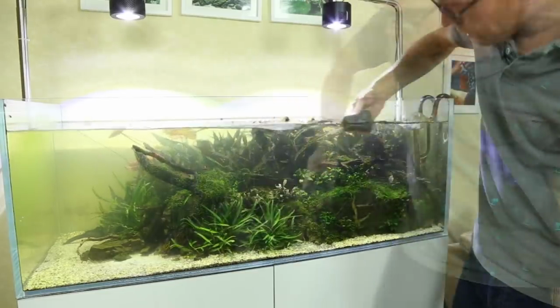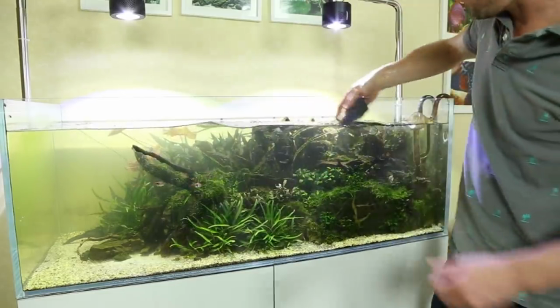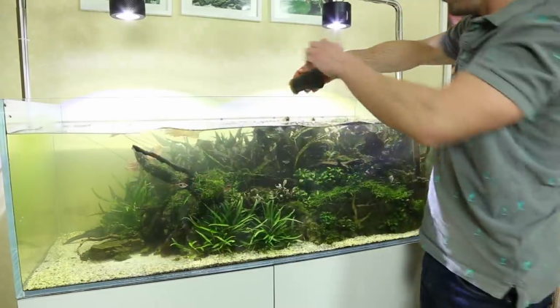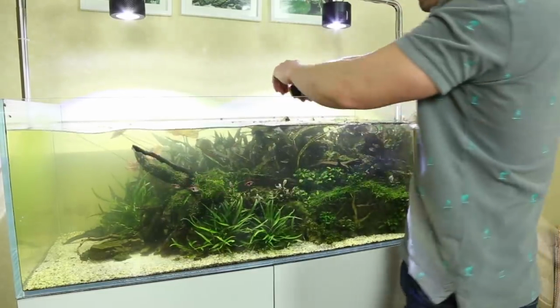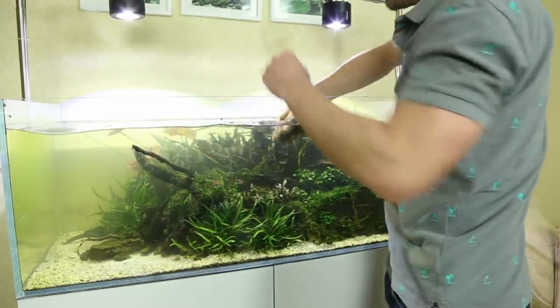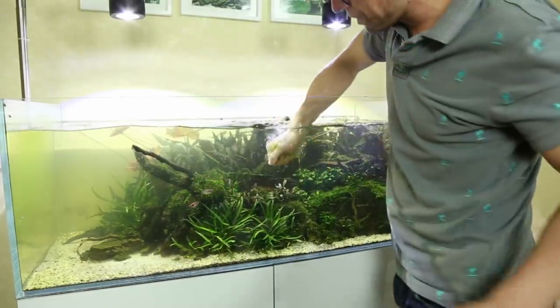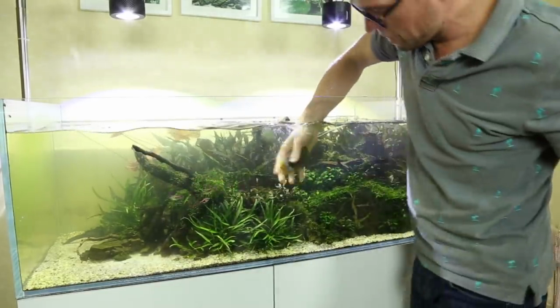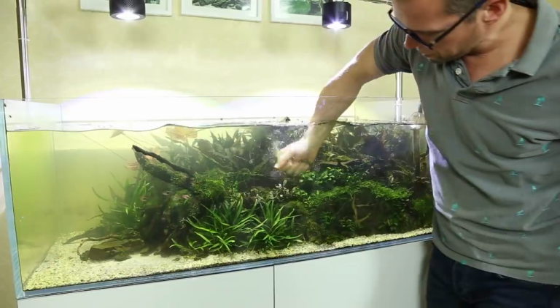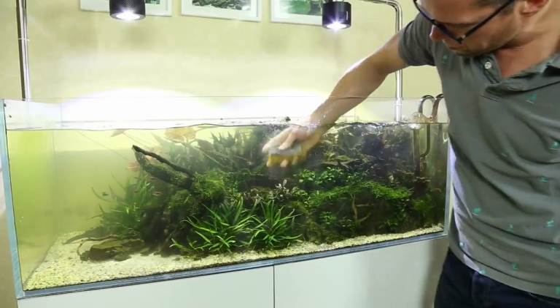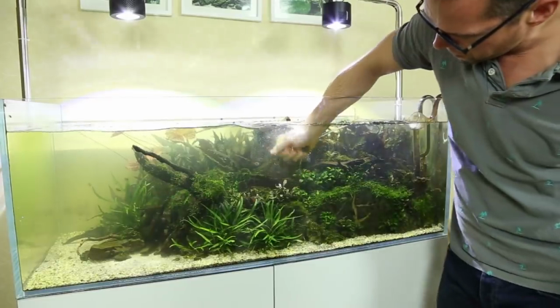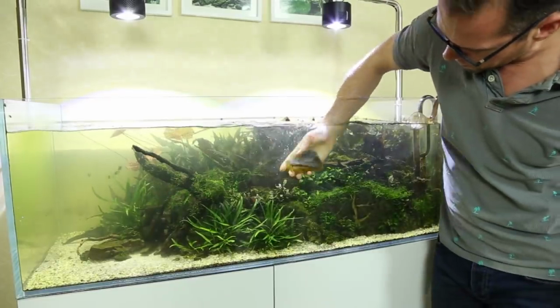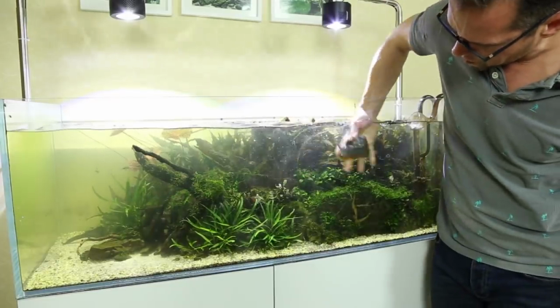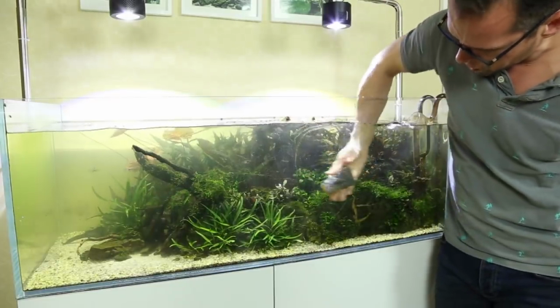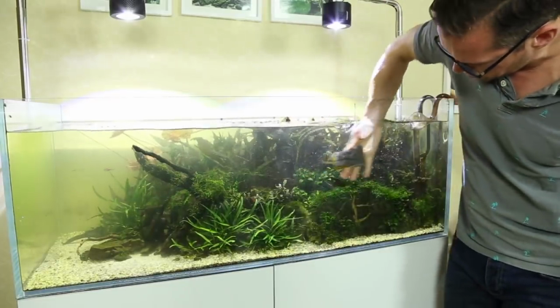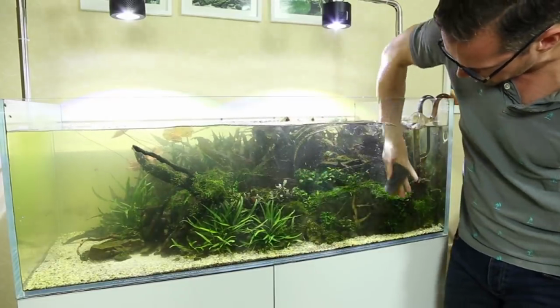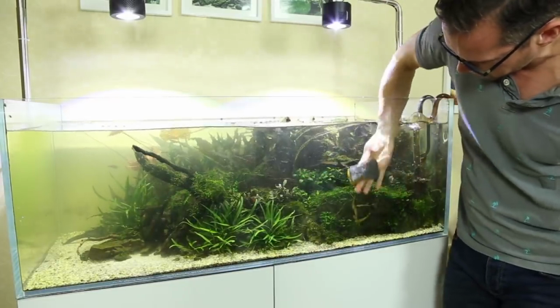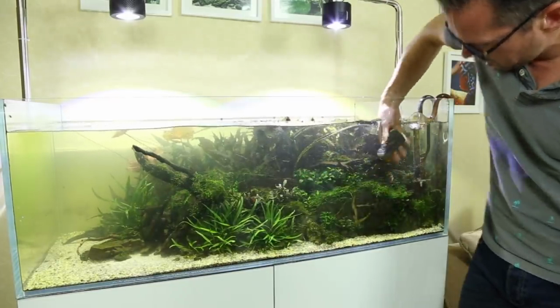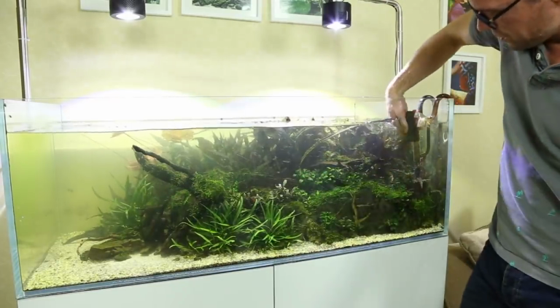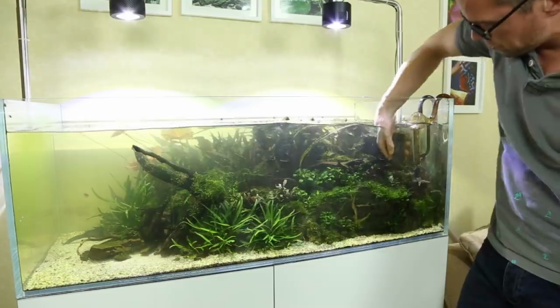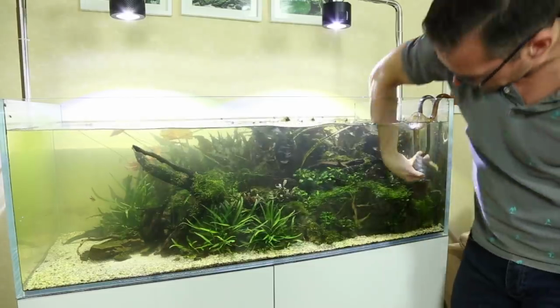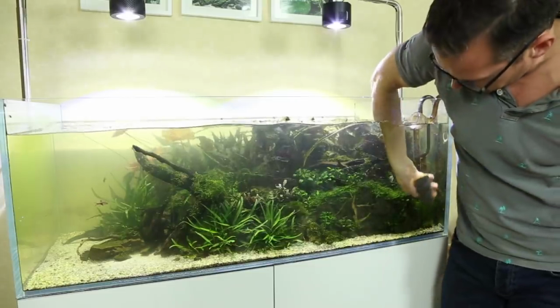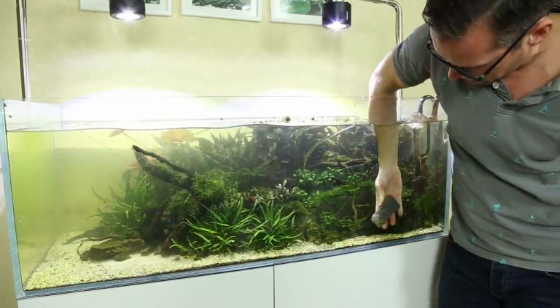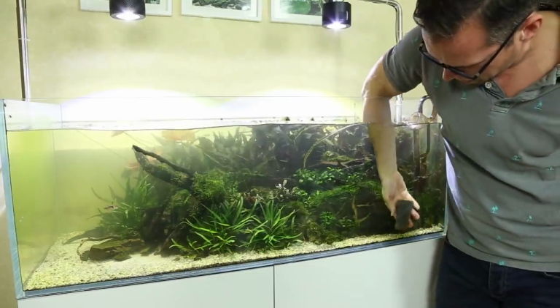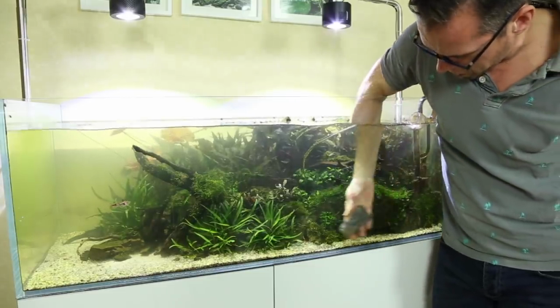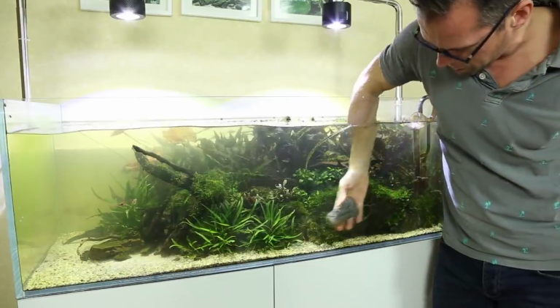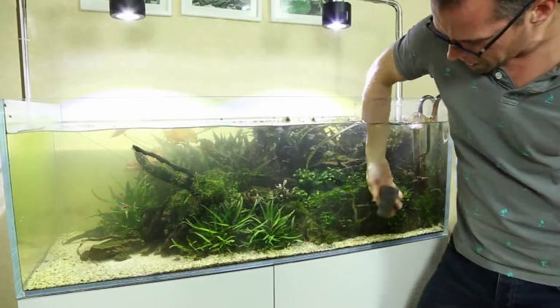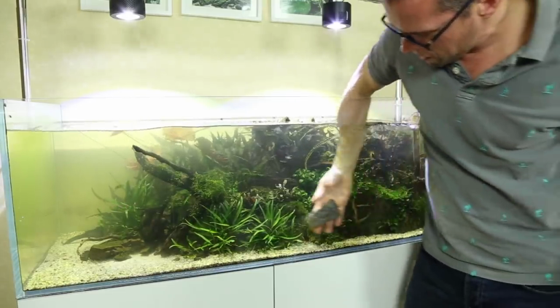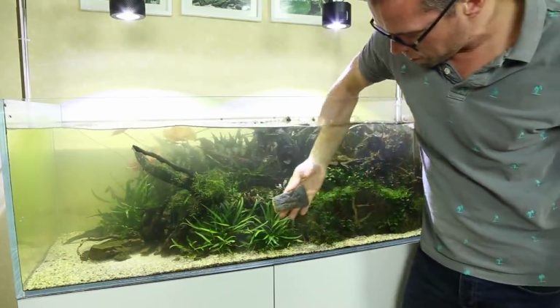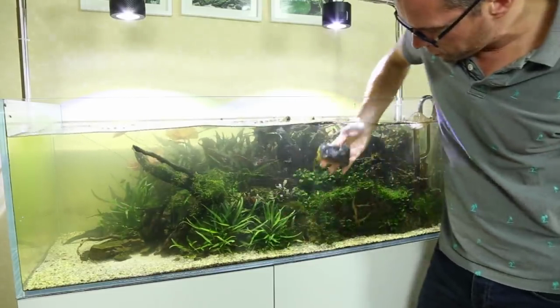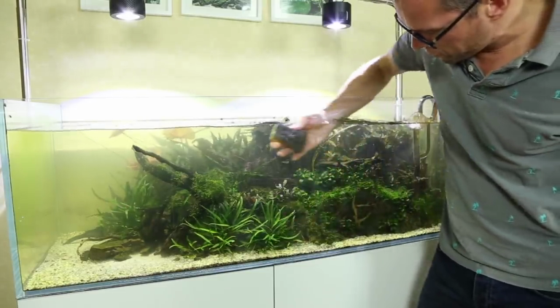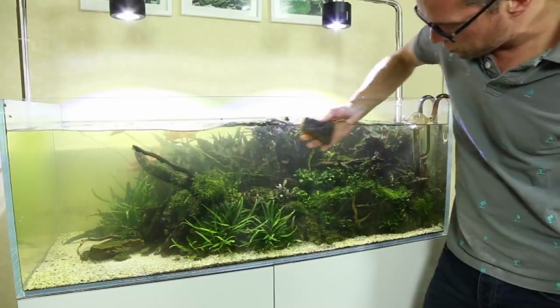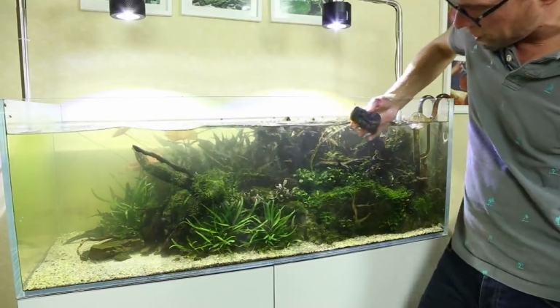Top tip: when you're cleaning the glass you can see all that rubbish coming out — that's no problem. We're going to do a huge water change later, so any of these waste organics floating around the tank now will be removed as part of that.